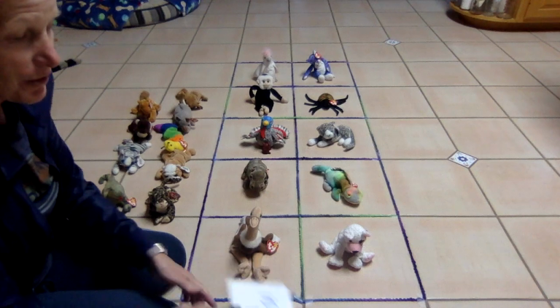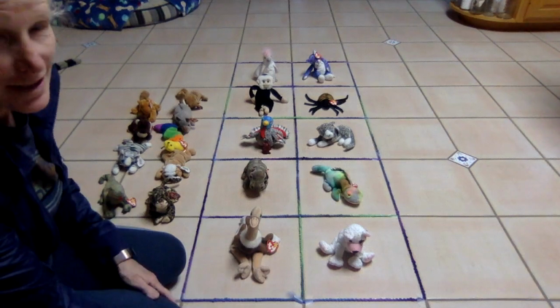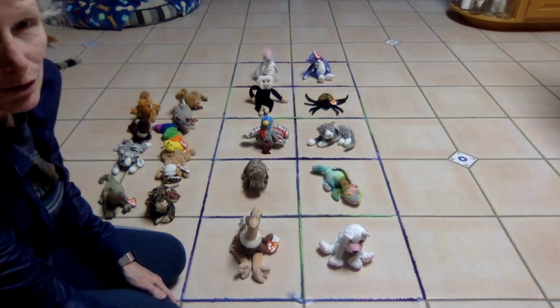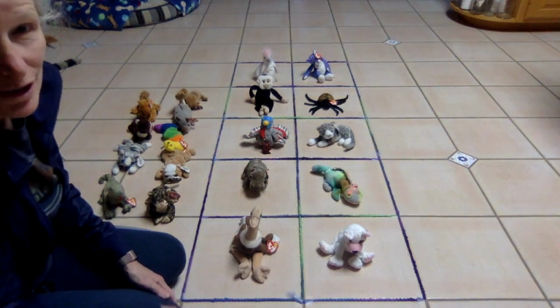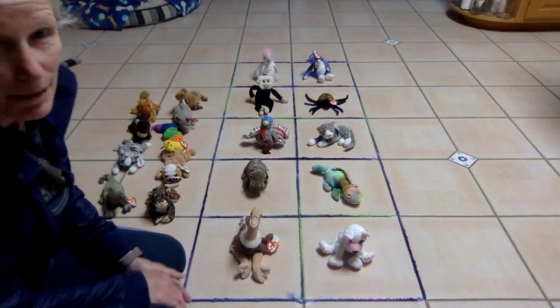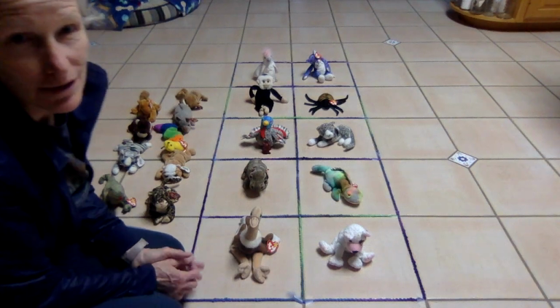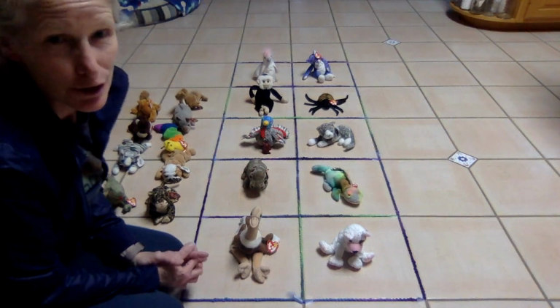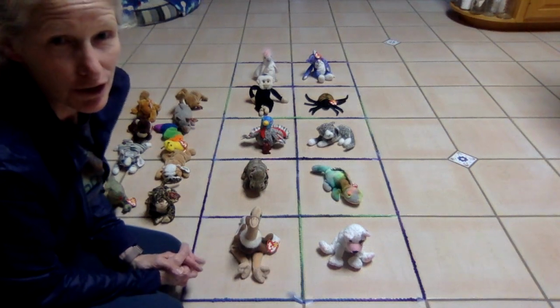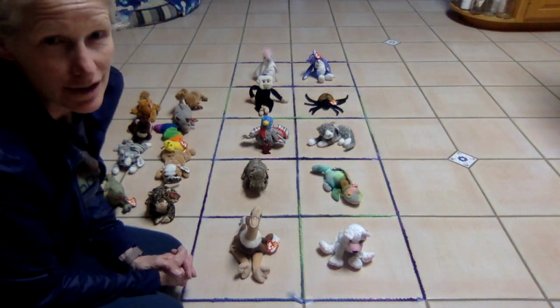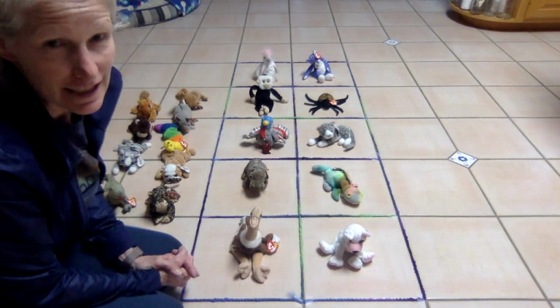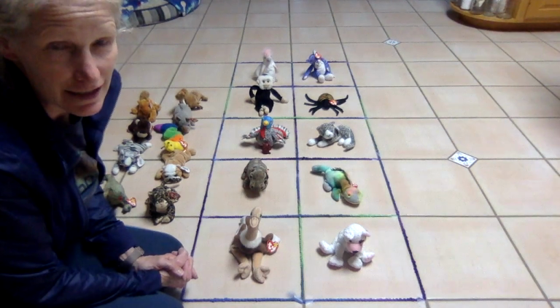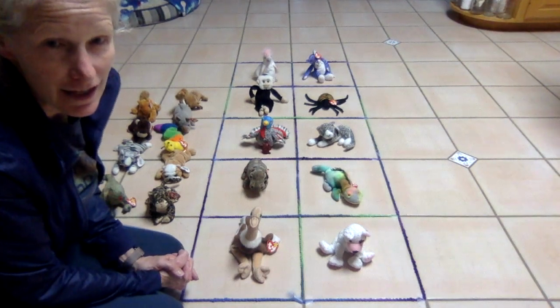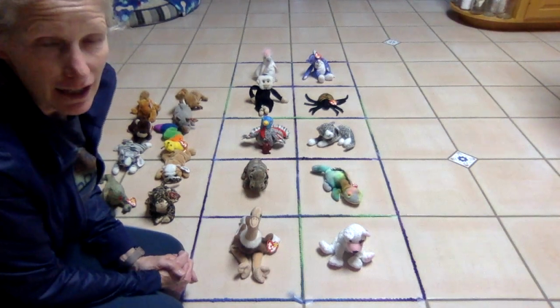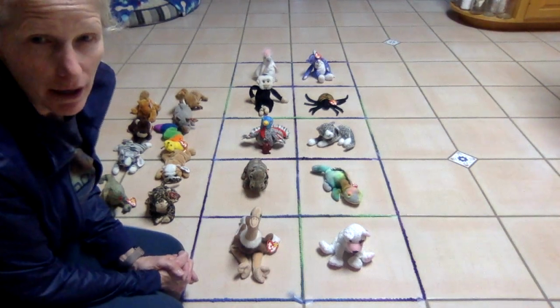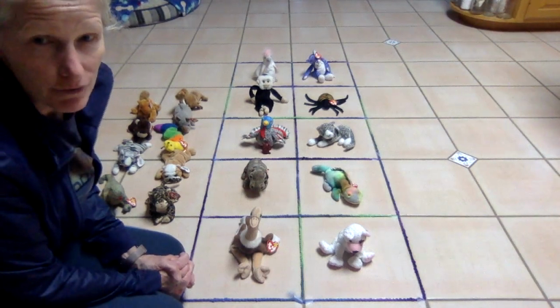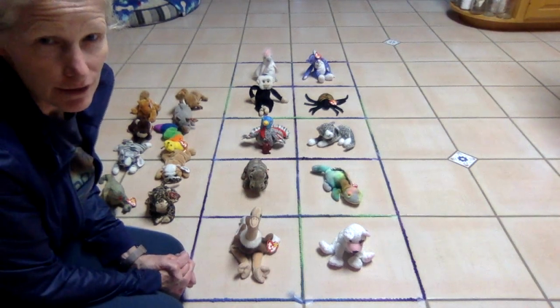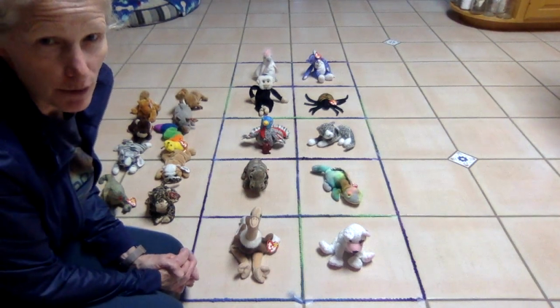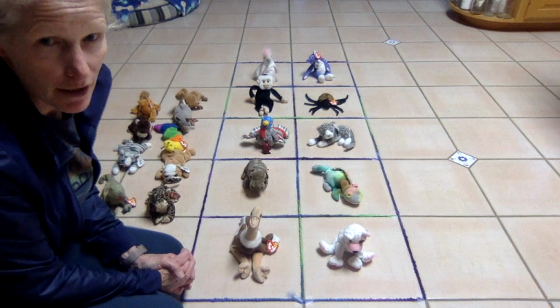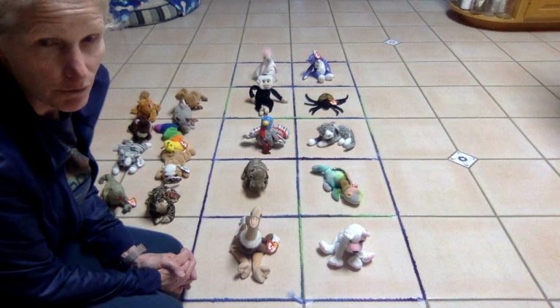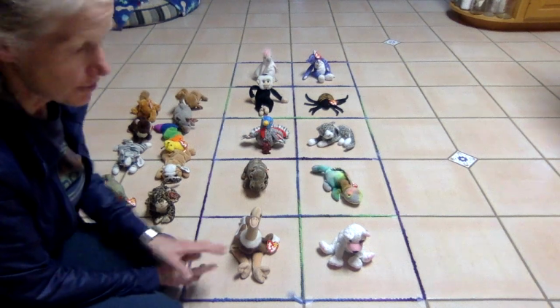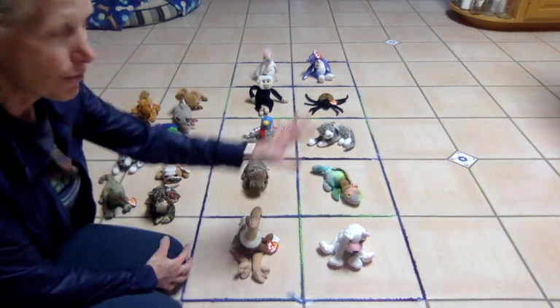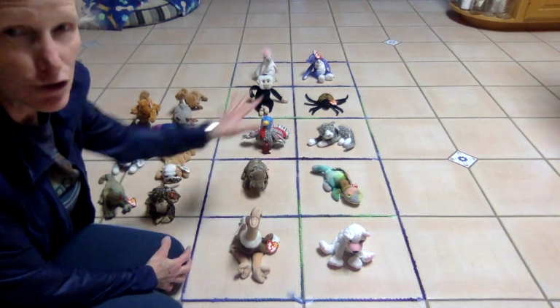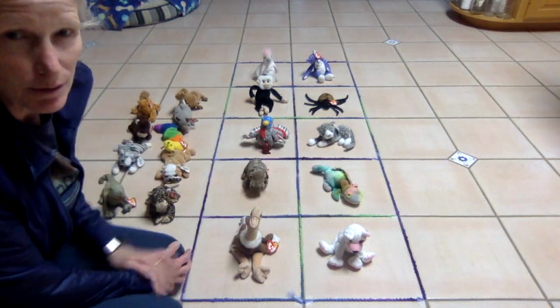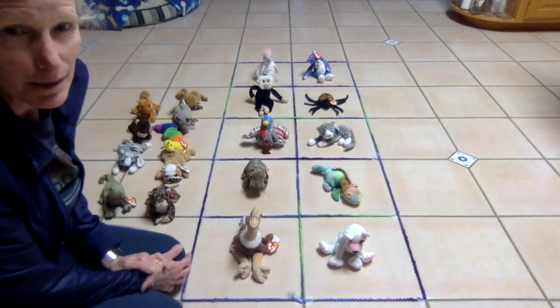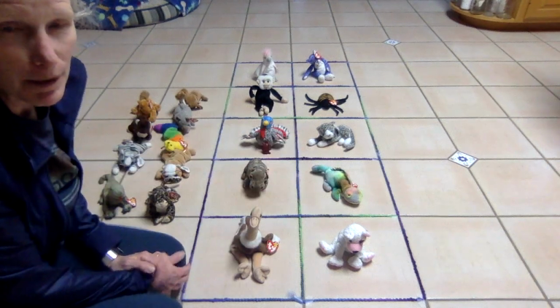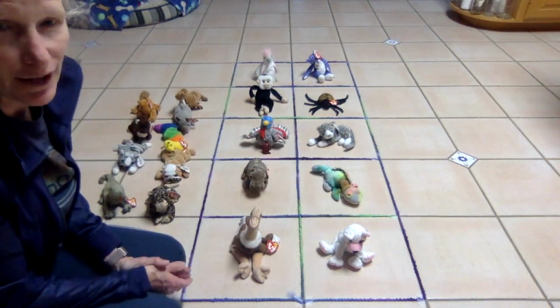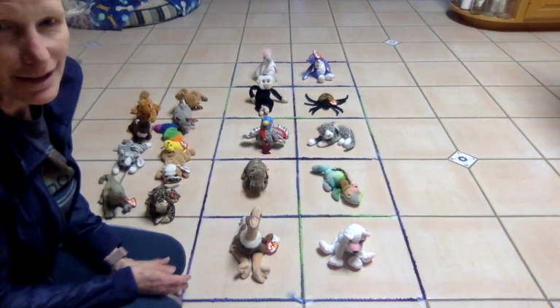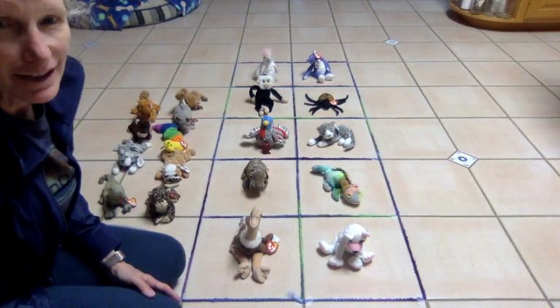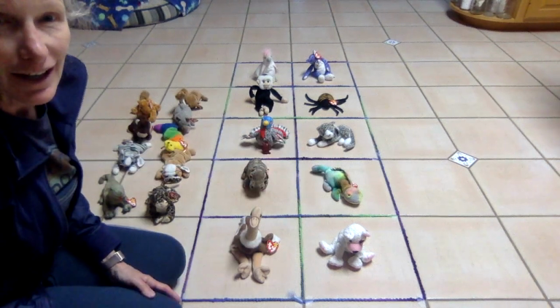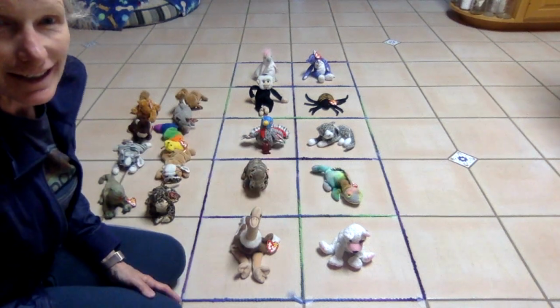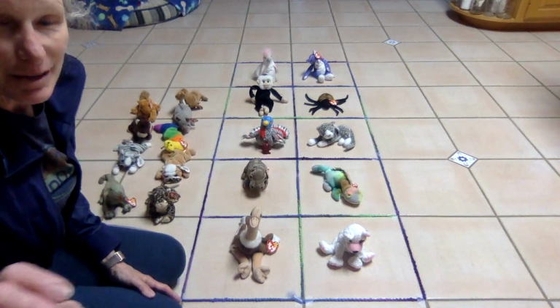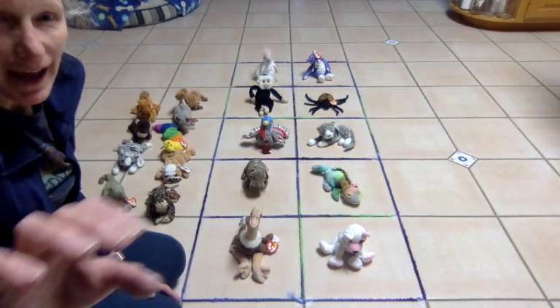You guys did a great job counting and learning our teens! Come back and visit if you want another refresher, or if you just want to see my beanie friends. See you later, bye!